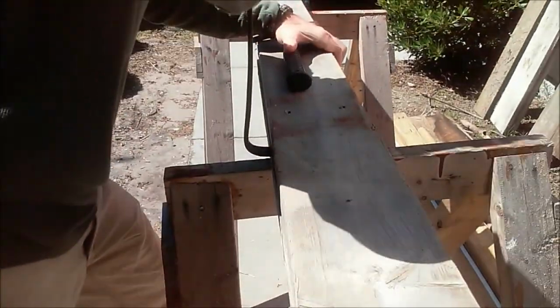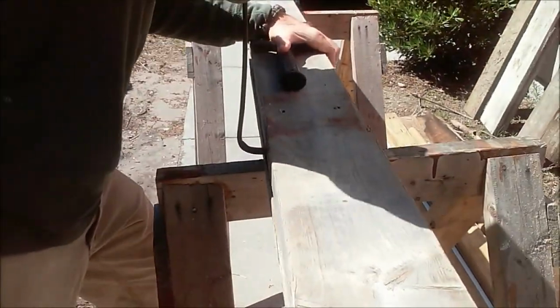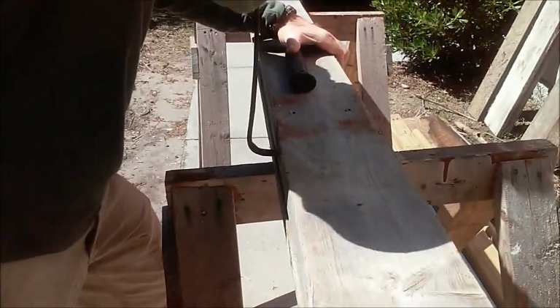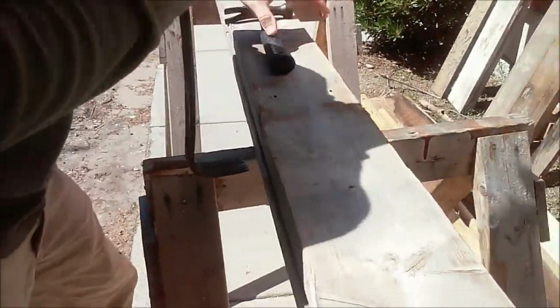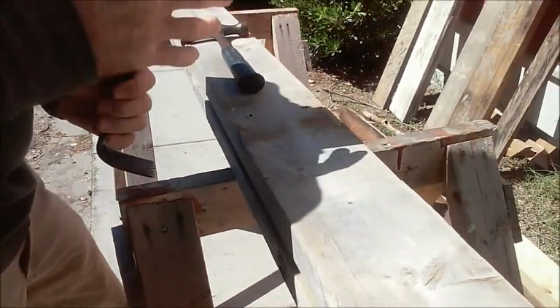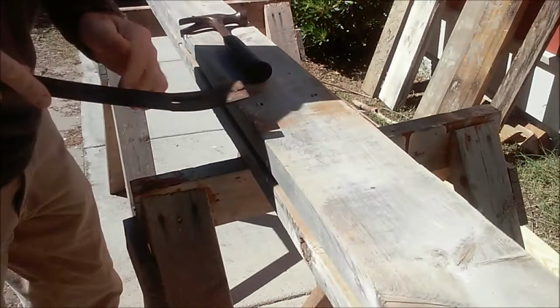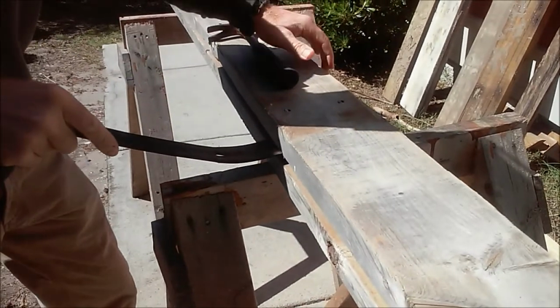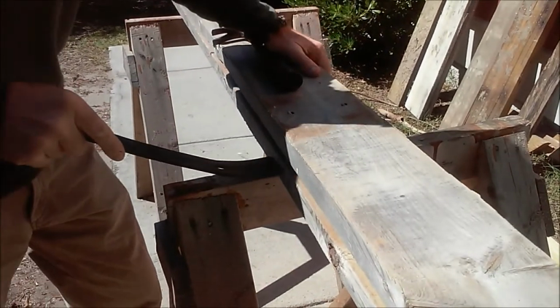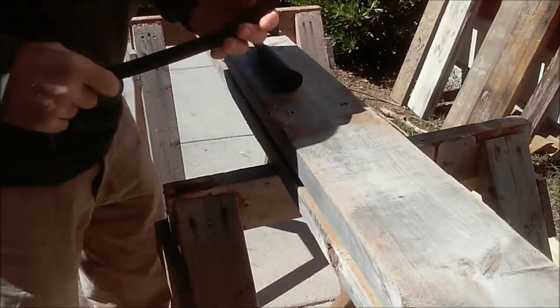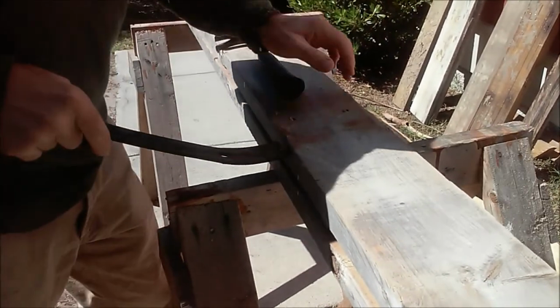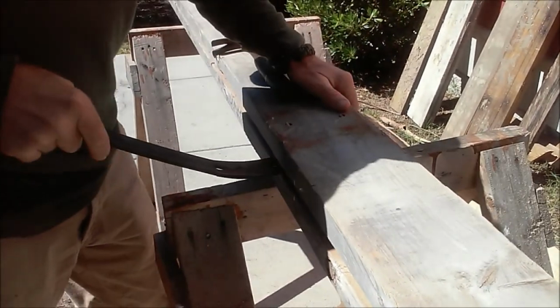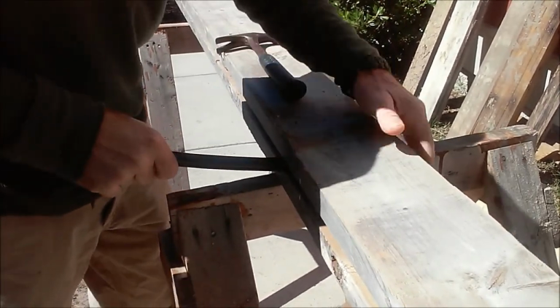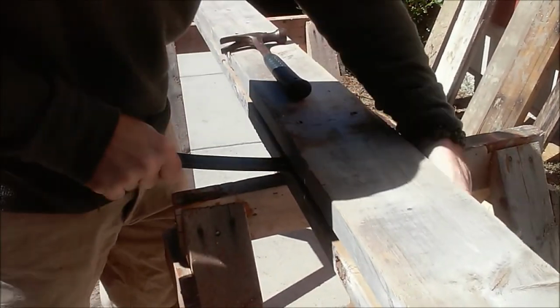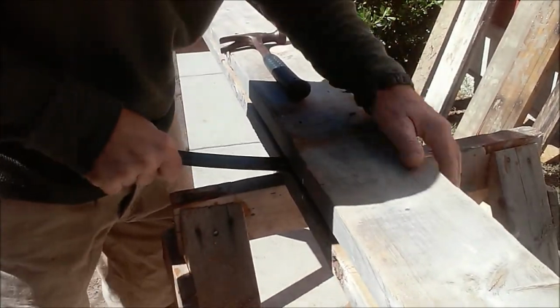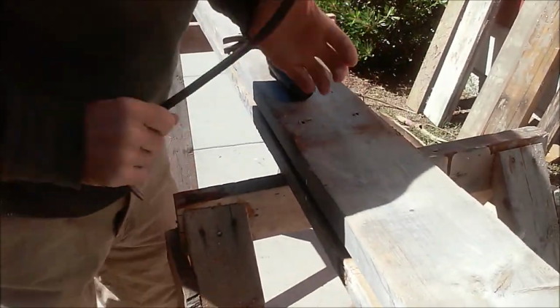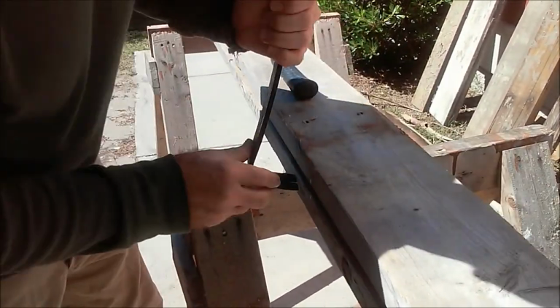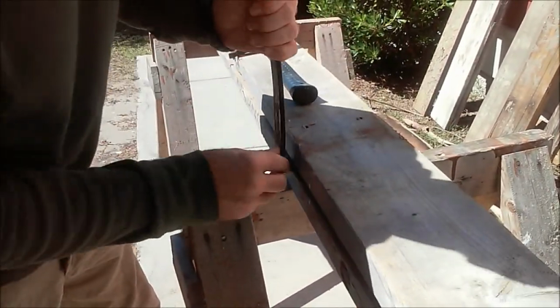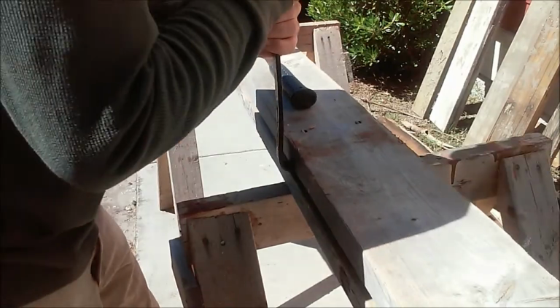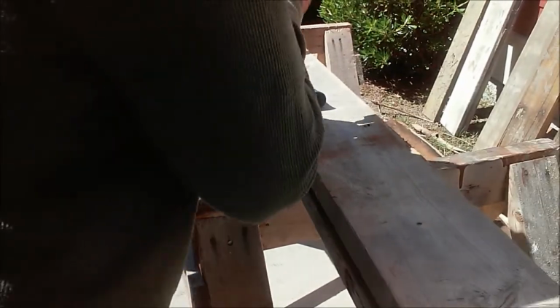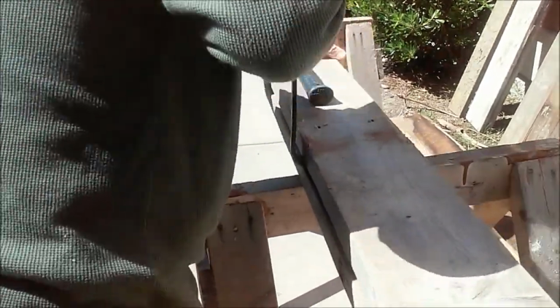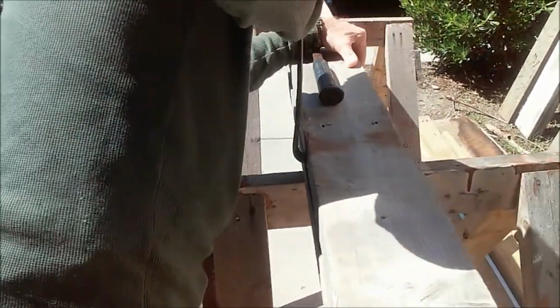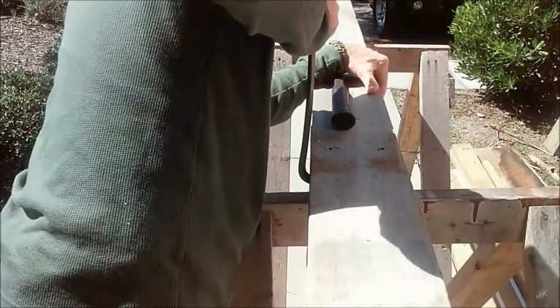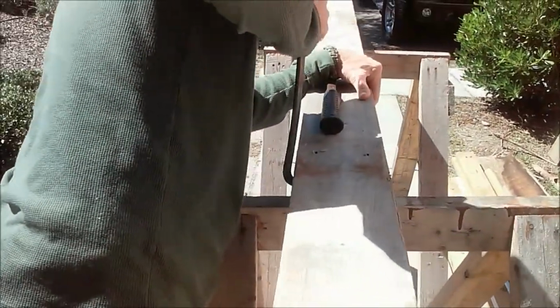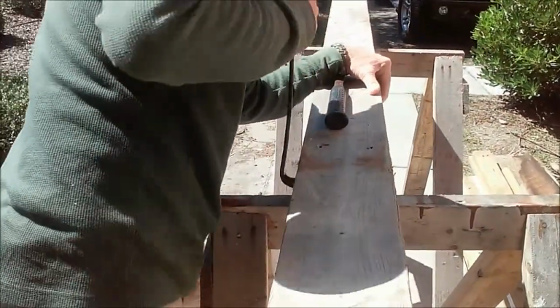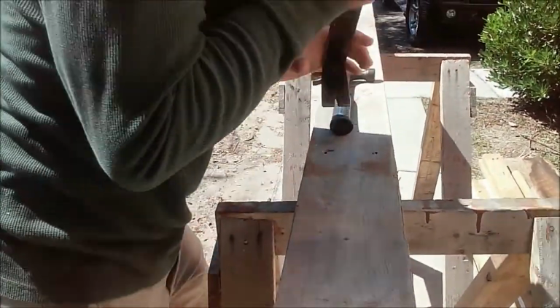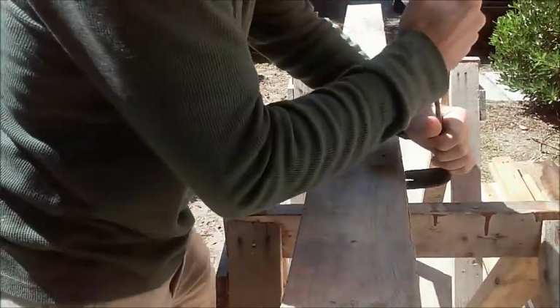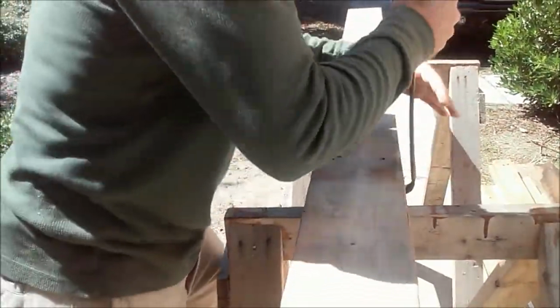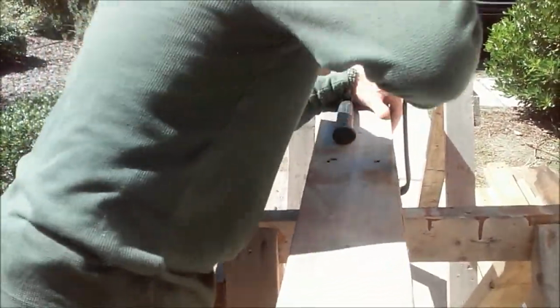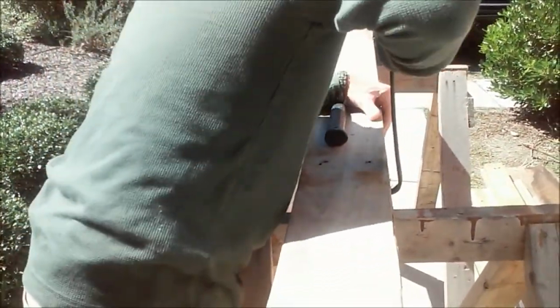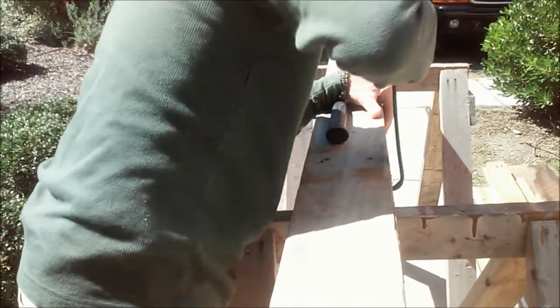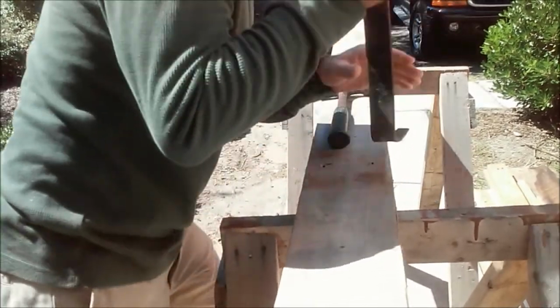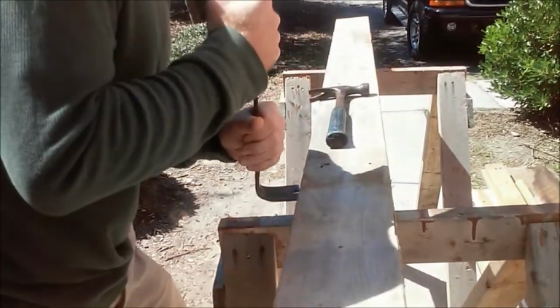I'm not going to be able to go the whole way because it's an 8-foot length board, so I'm not going to be able to just pry it all the way off. So I'm just going to go a little more, a little more.